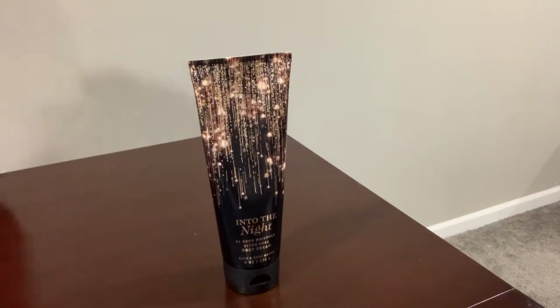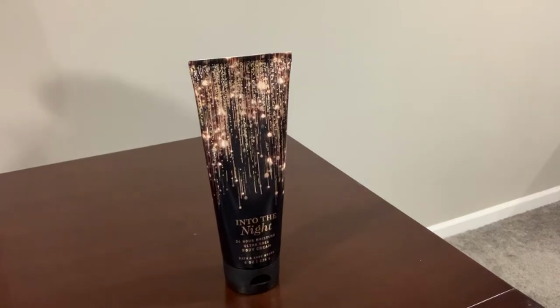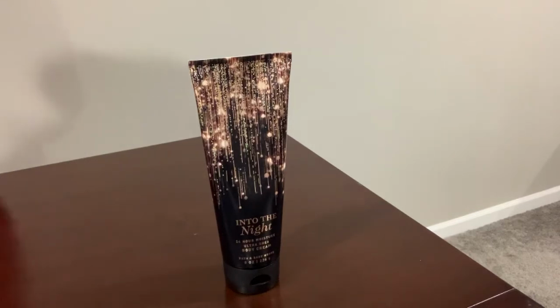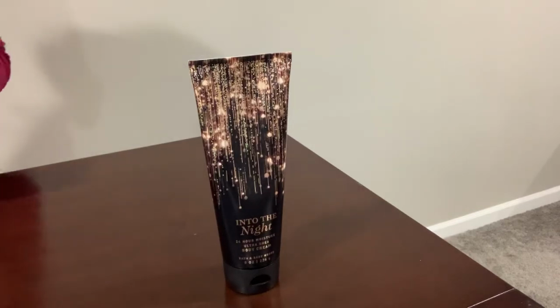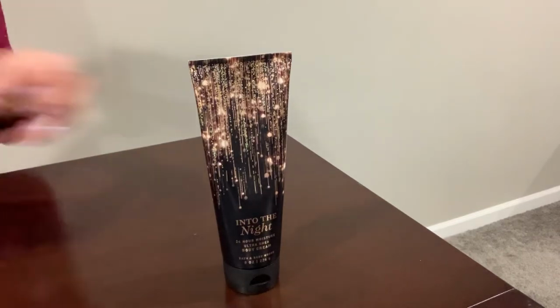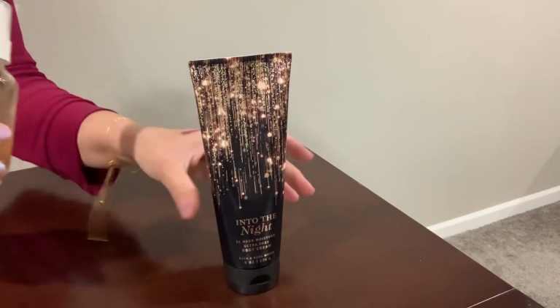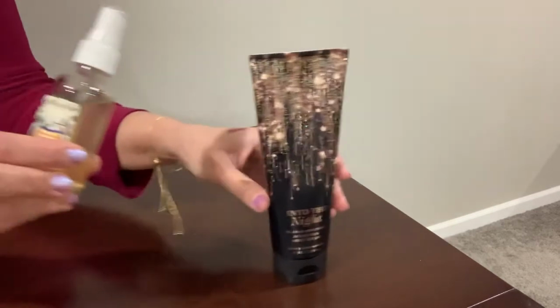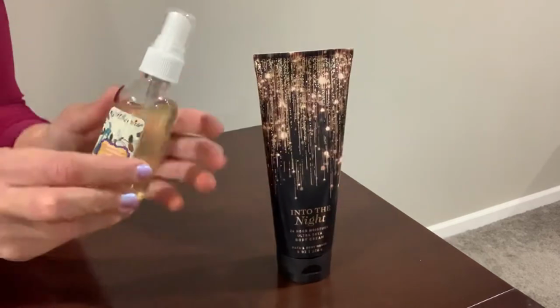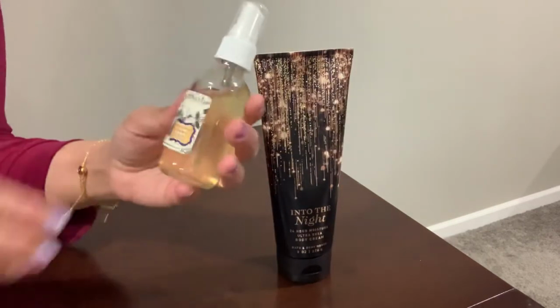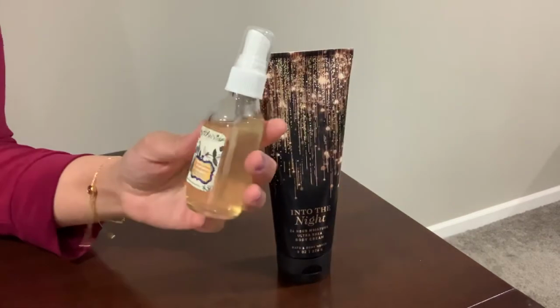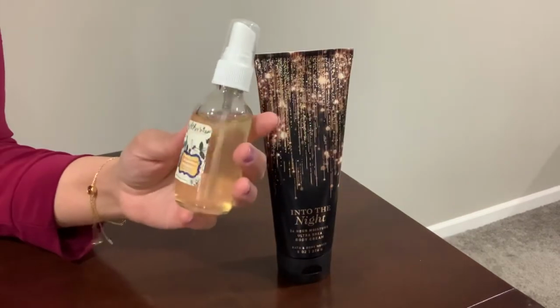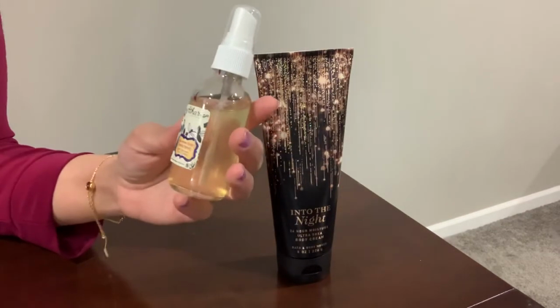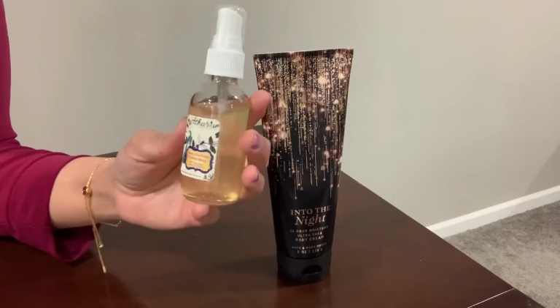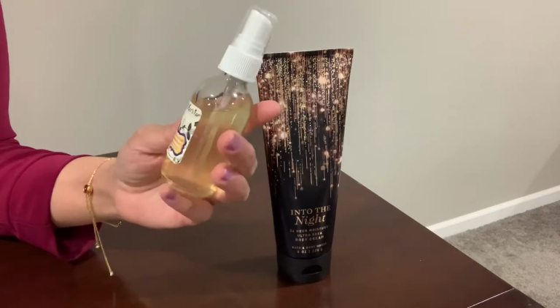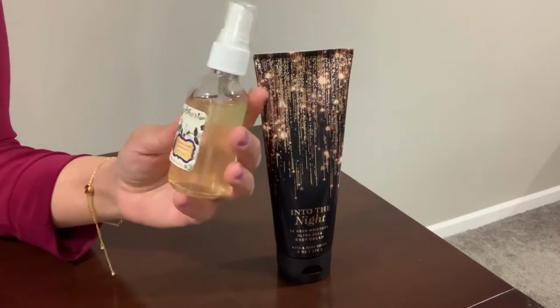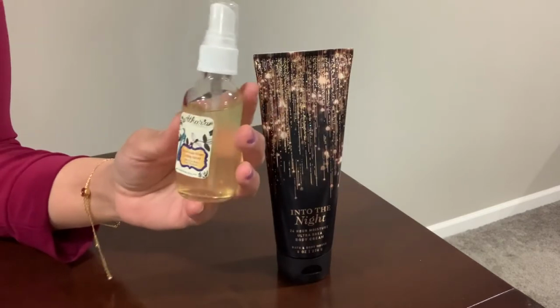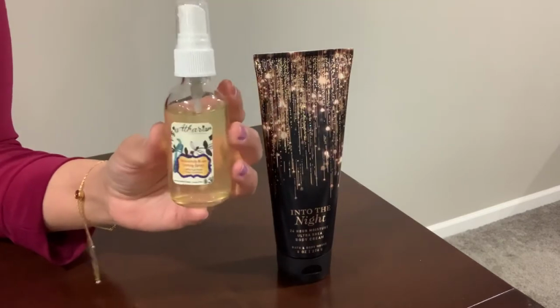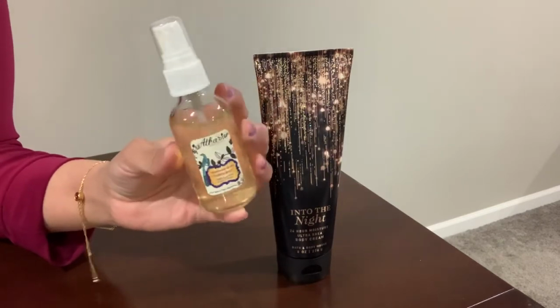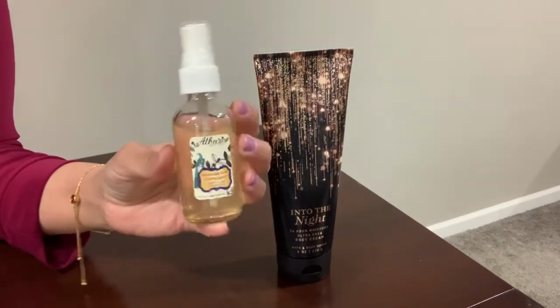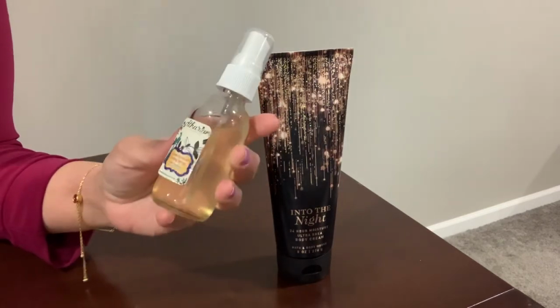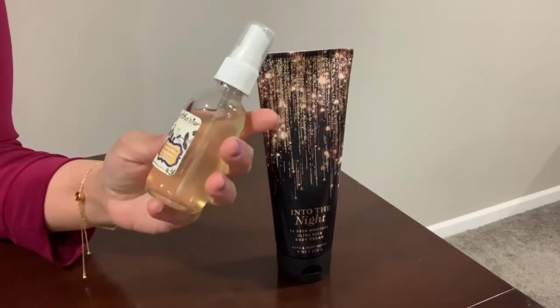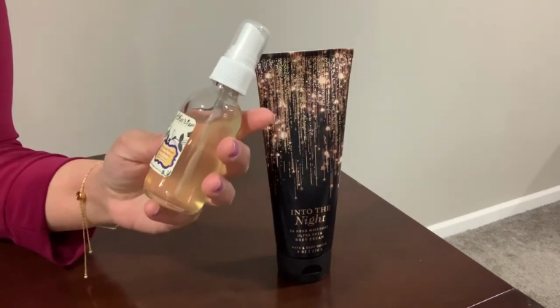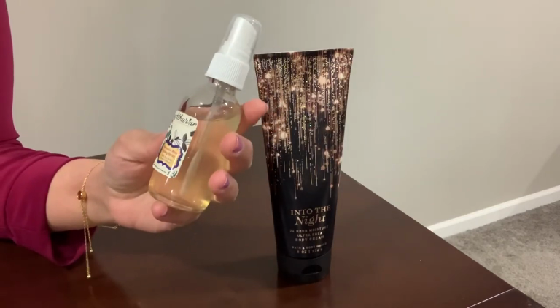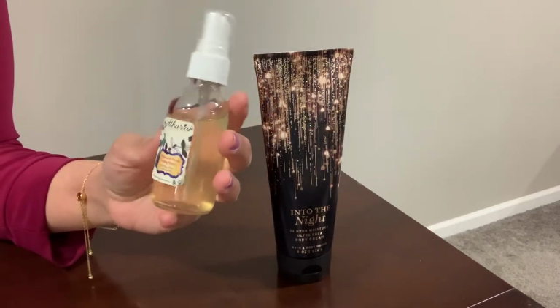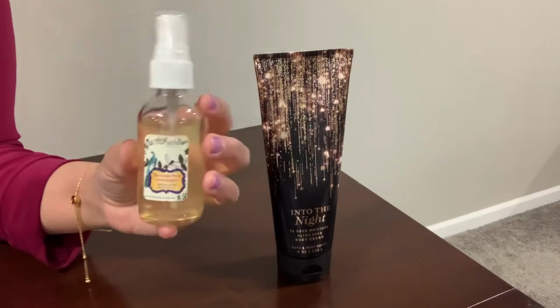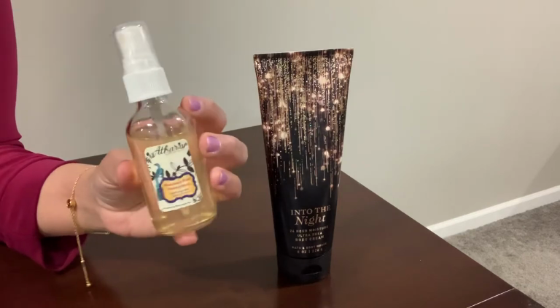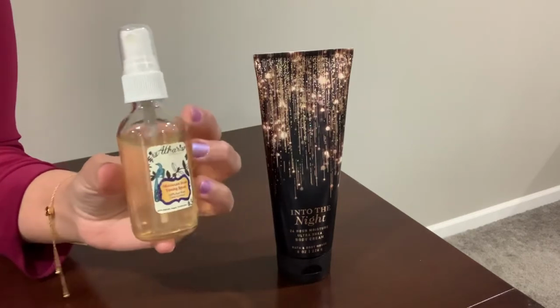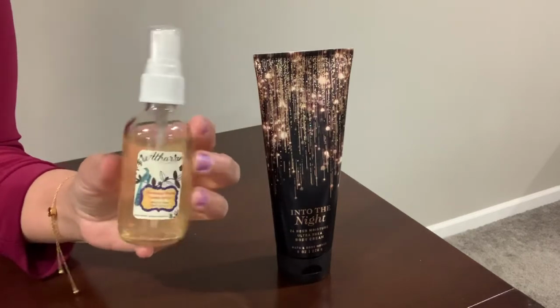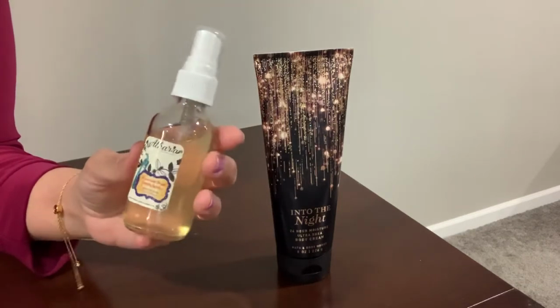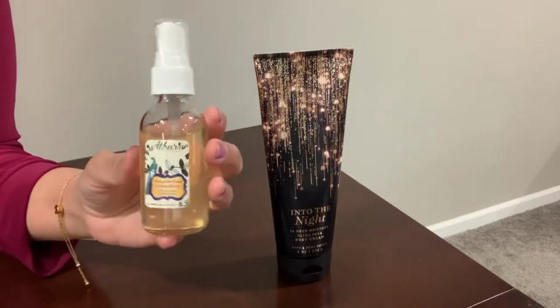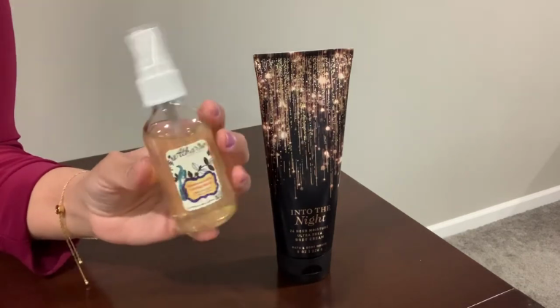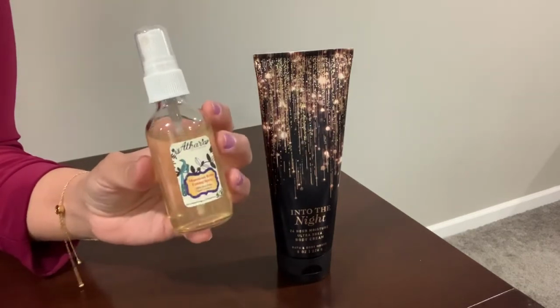Another favorite item is this Moroccan rose toning spray. It has a rose scent to it and I really like rose scents, so I've been using this one a lot recently.